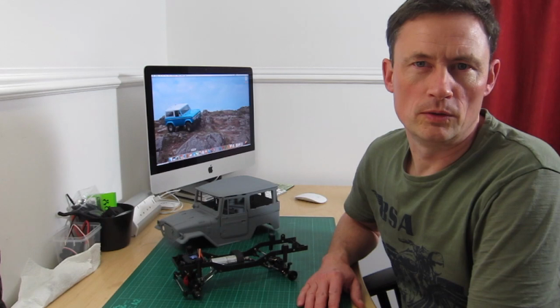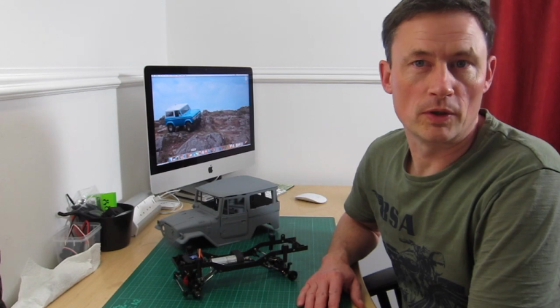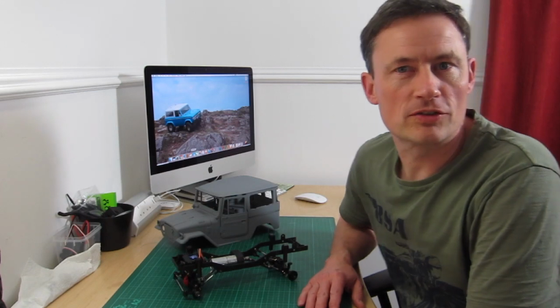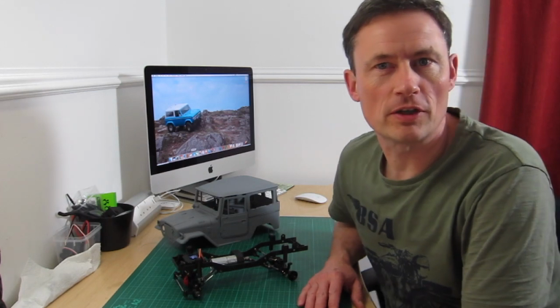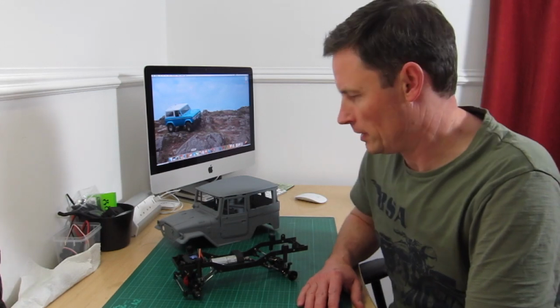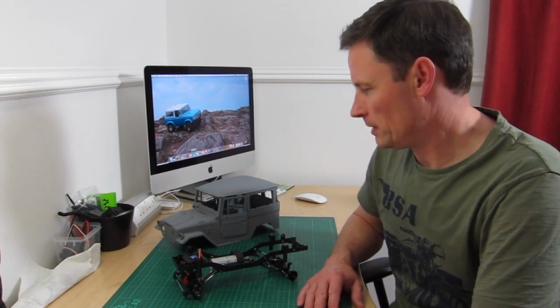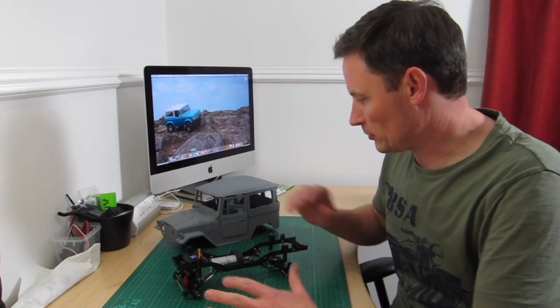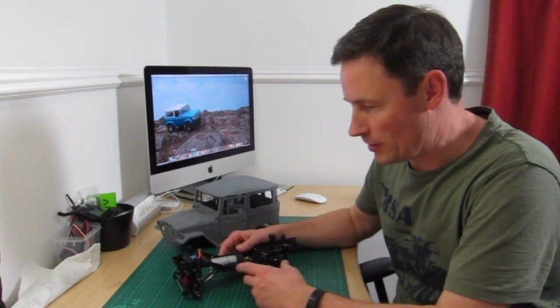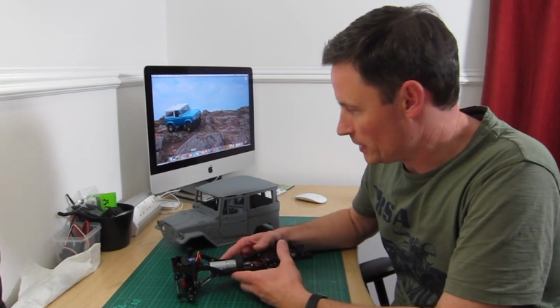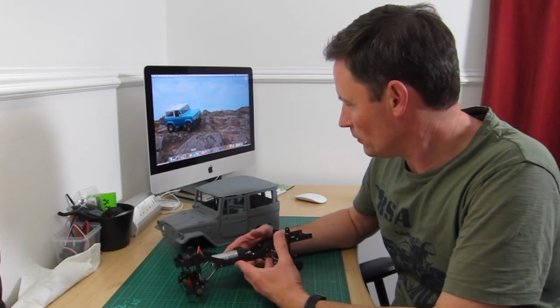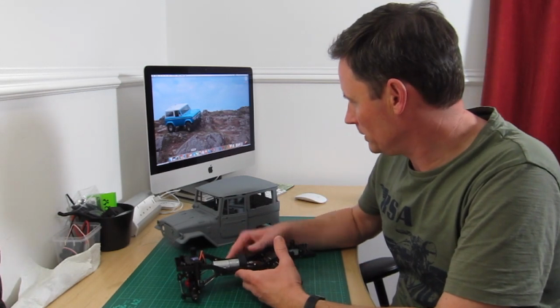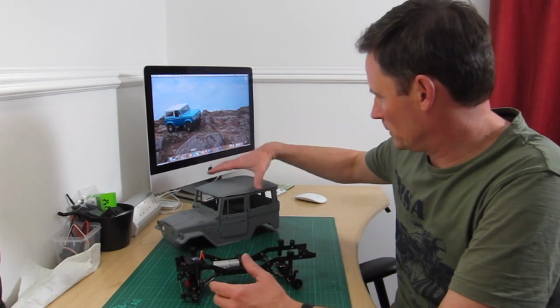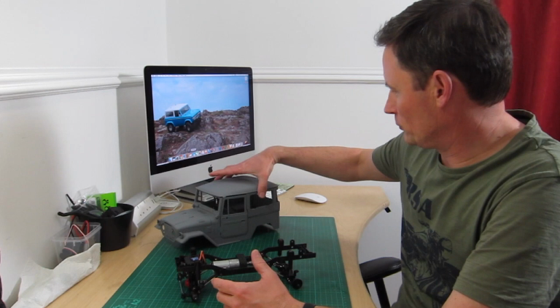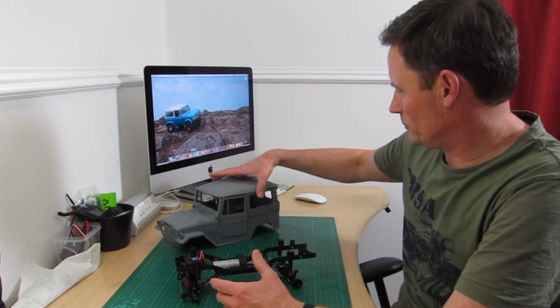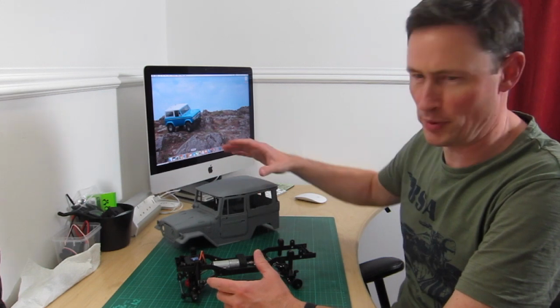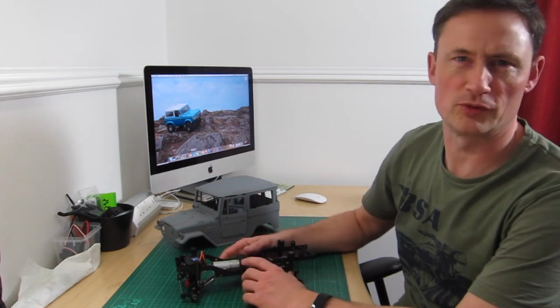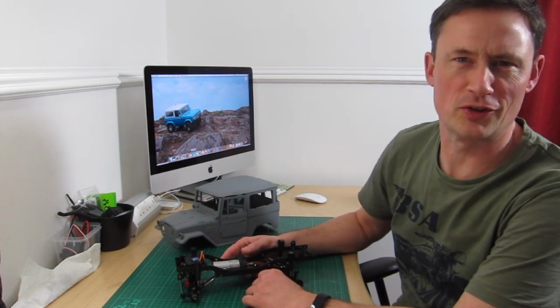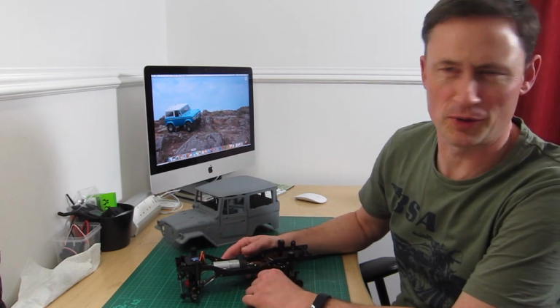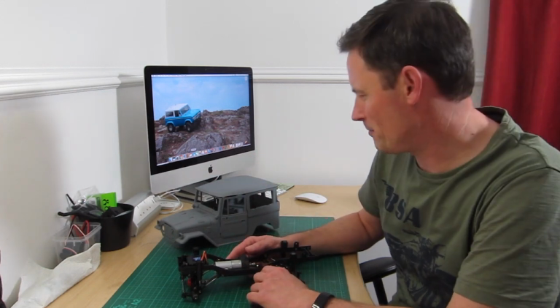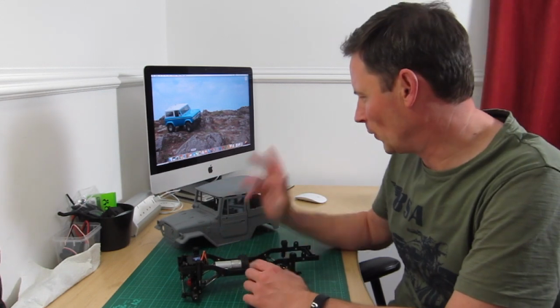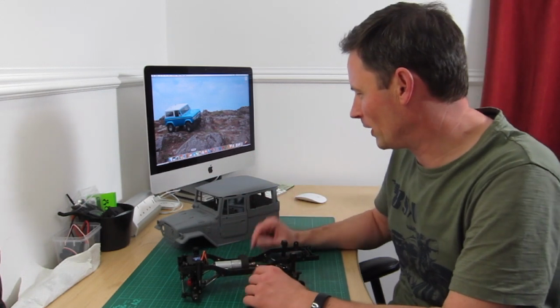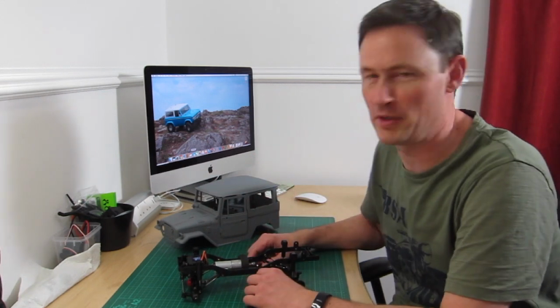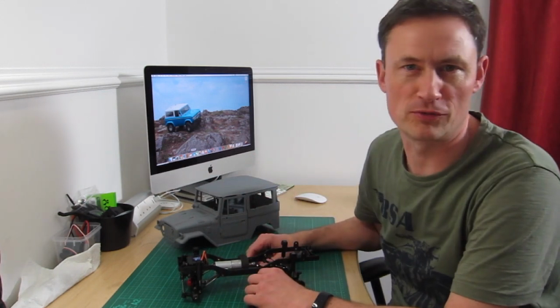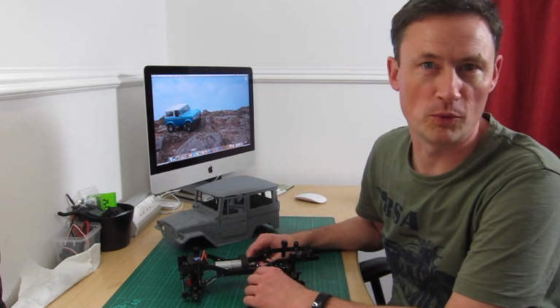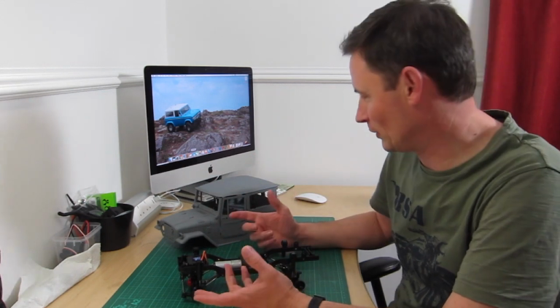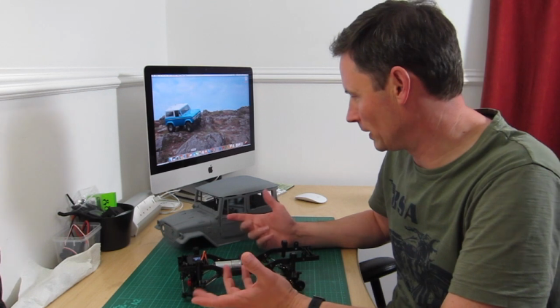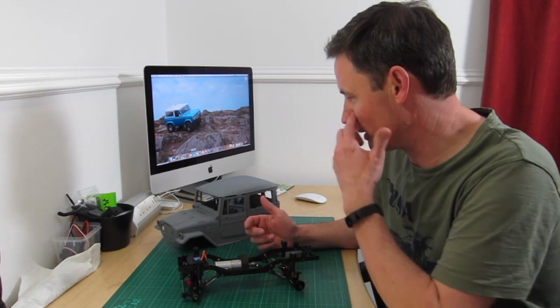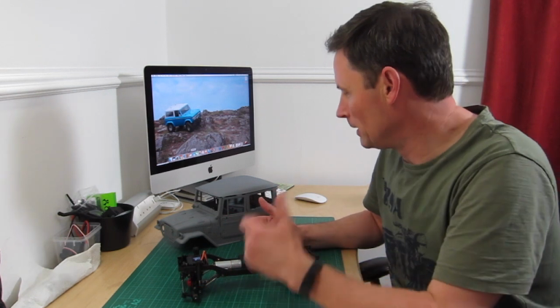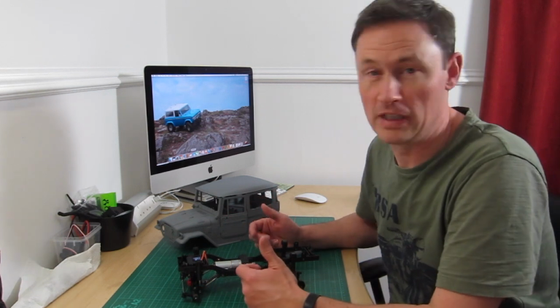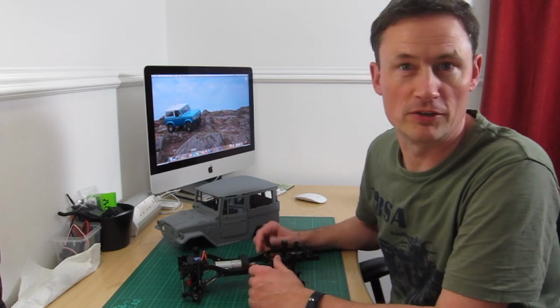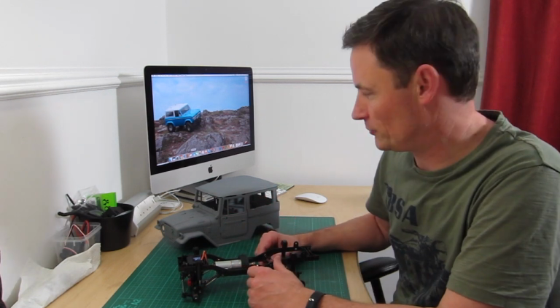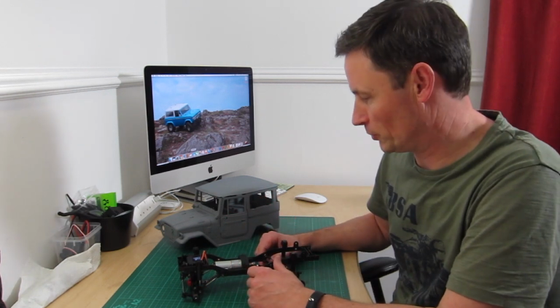Welcome to Ted's Tiny Trucks. We've made some progress this weekend on the WPL C34KM — wow, that's a bit of a mouthful — we'll just stick to calling it the Mini Toyota FJ40.